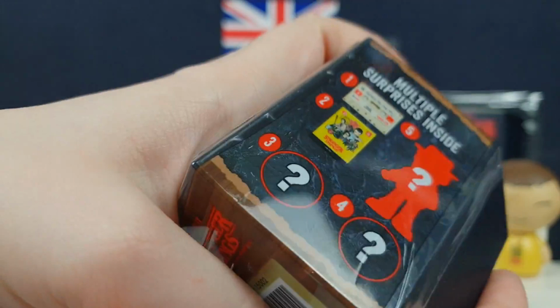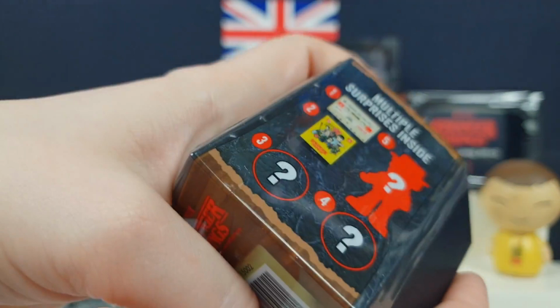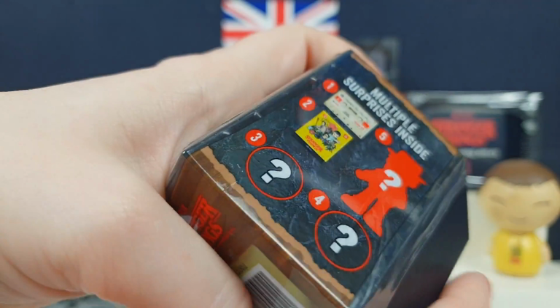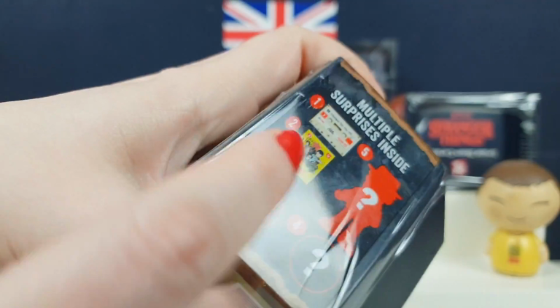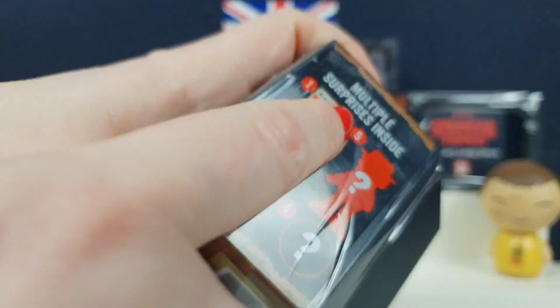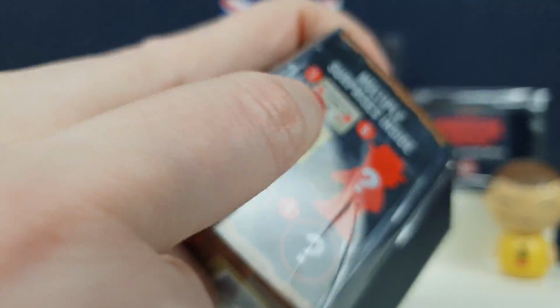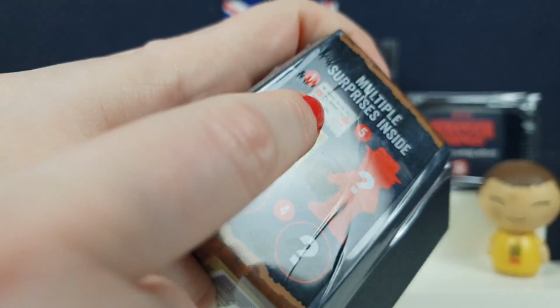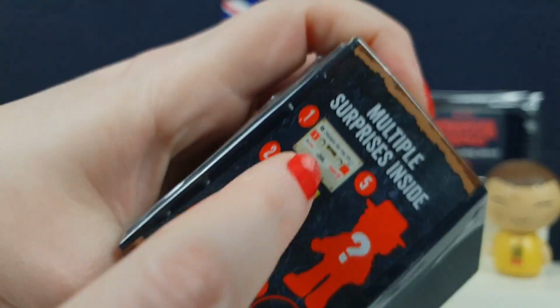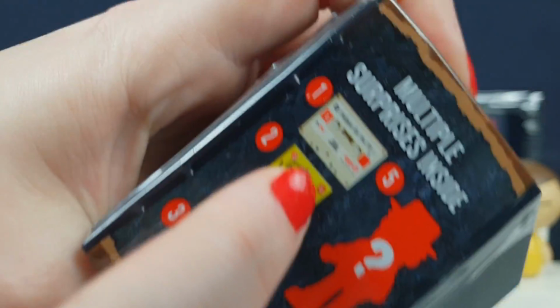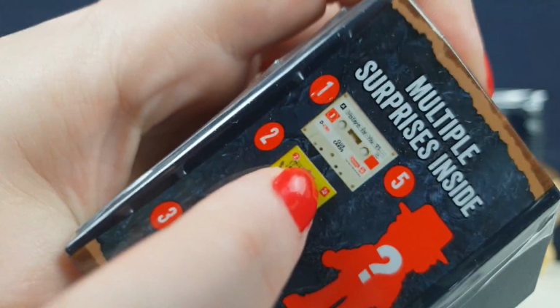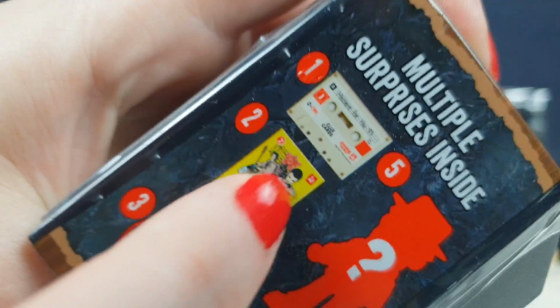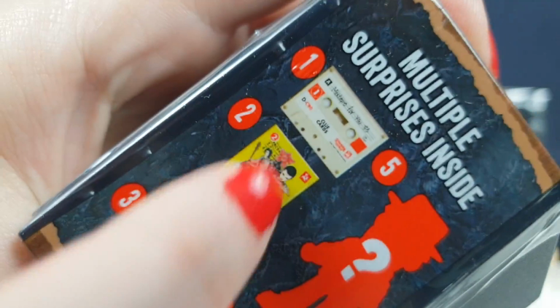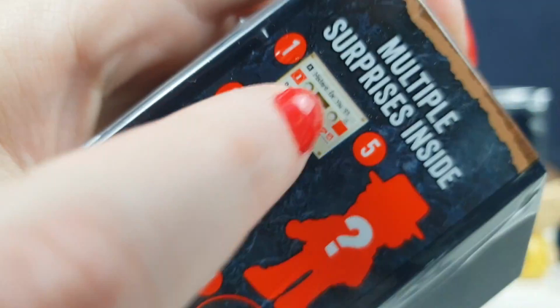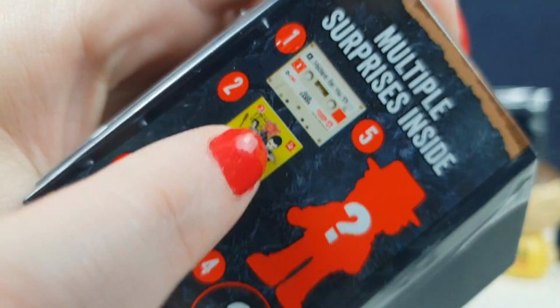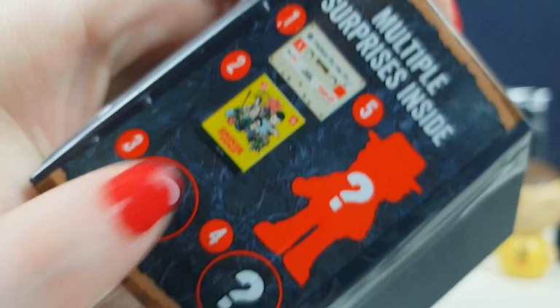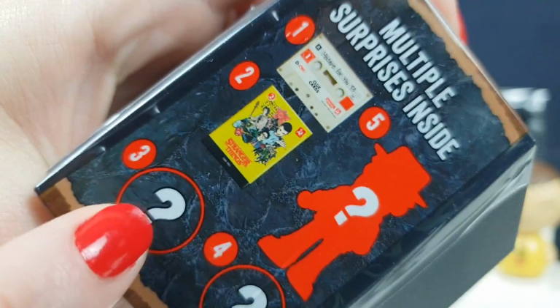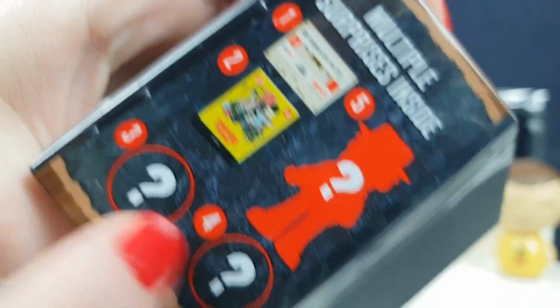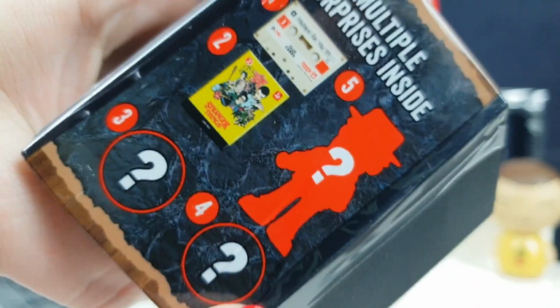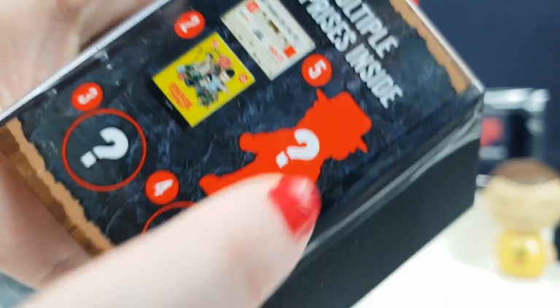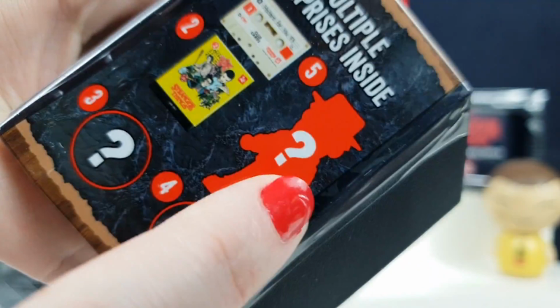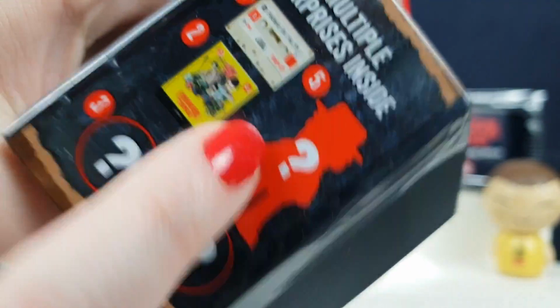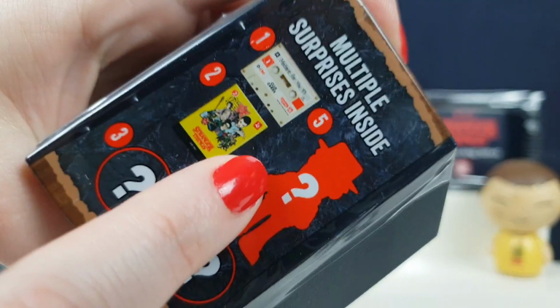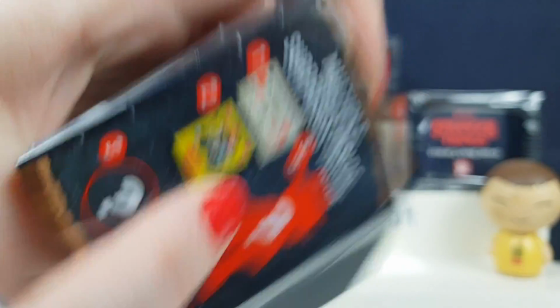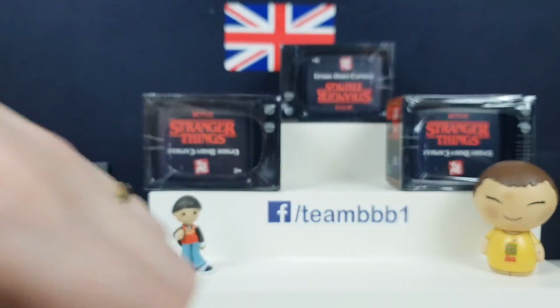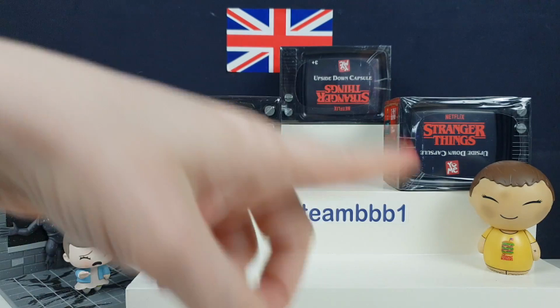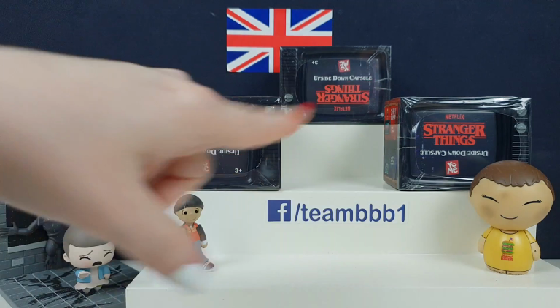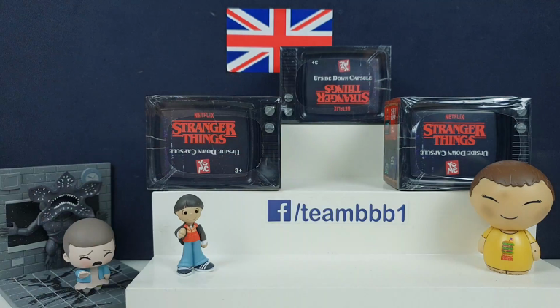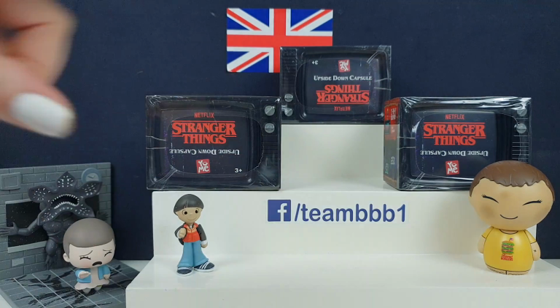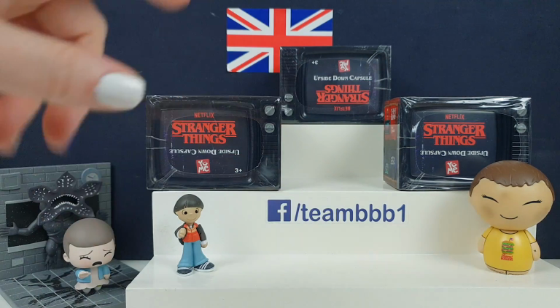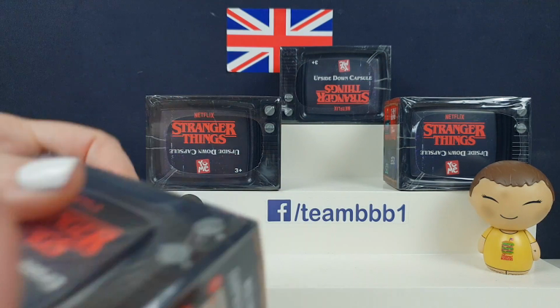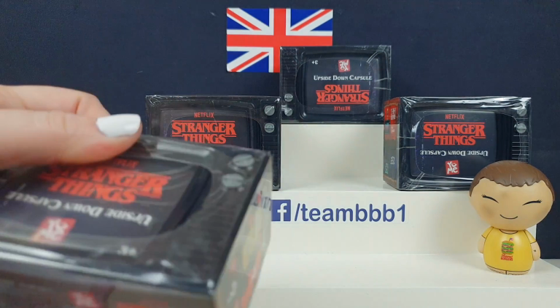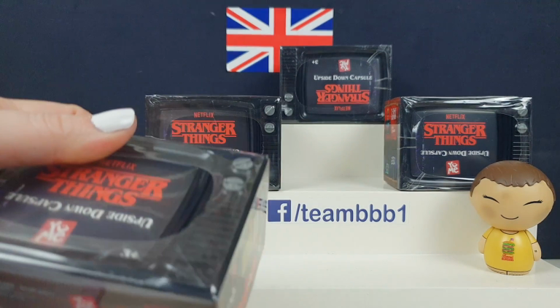Each one has, look, it's got like stuff — mystery stuff — and a figure inside. So that would go really cool with my little Stranger Things collection I've got going on.